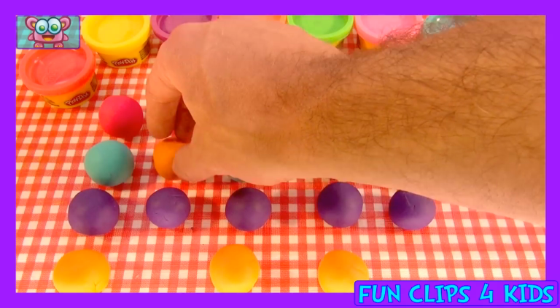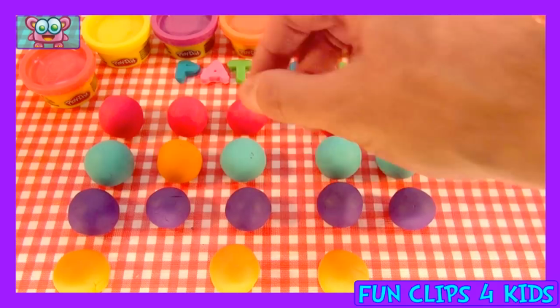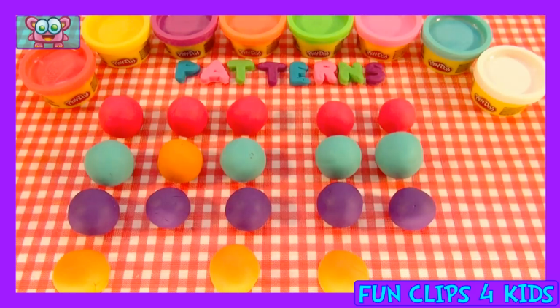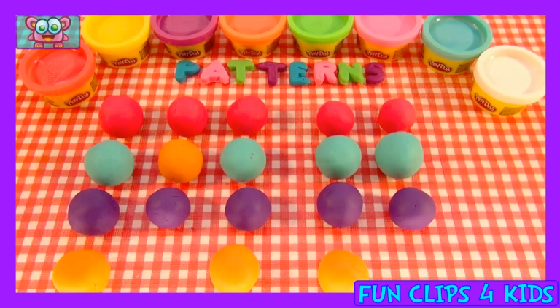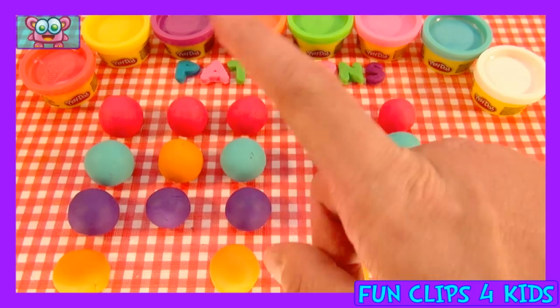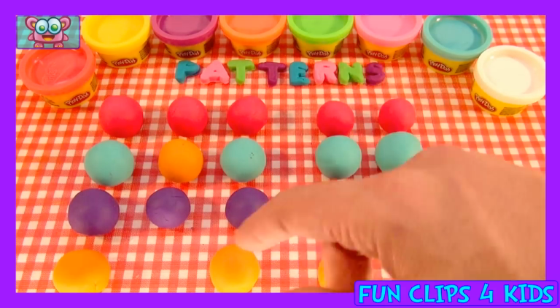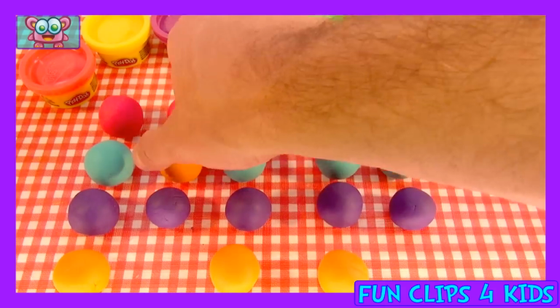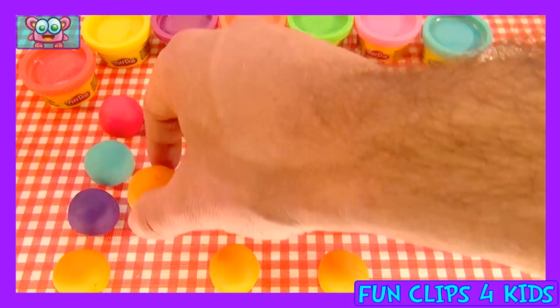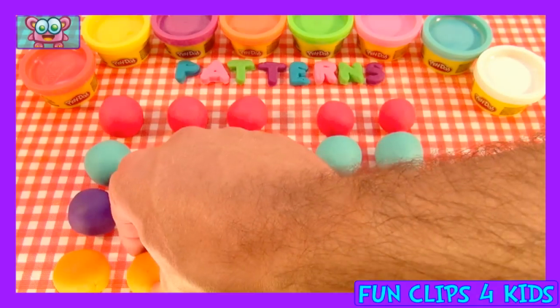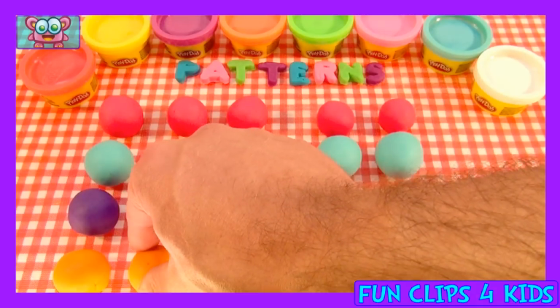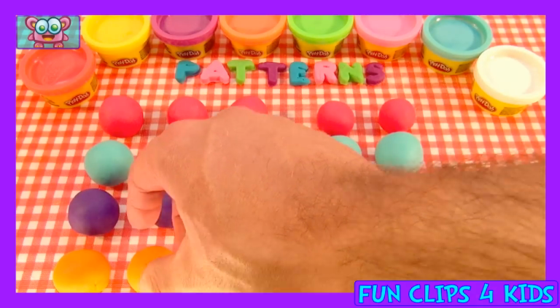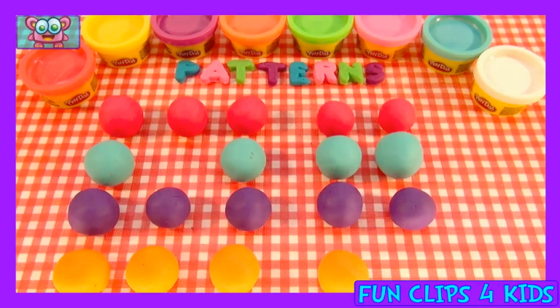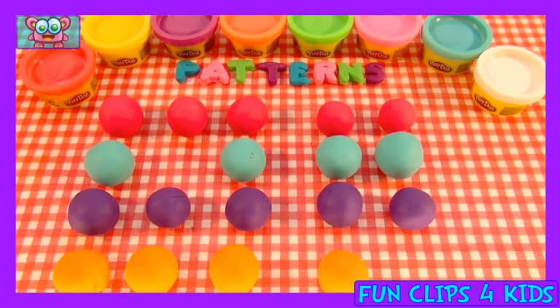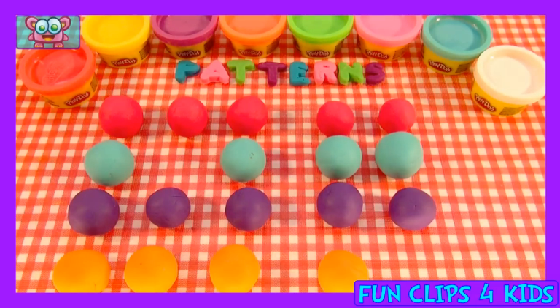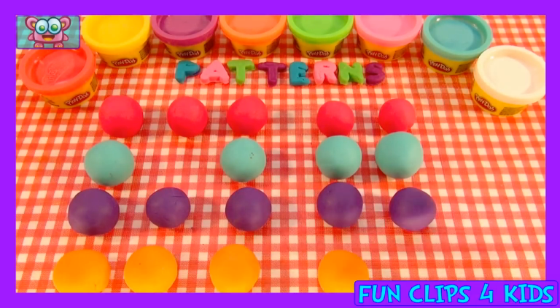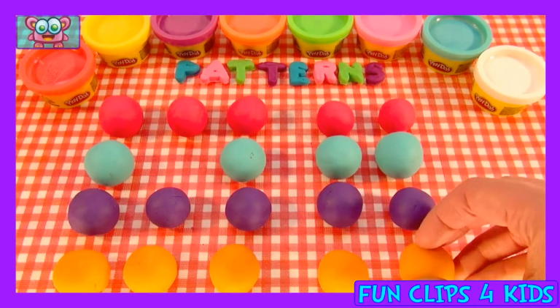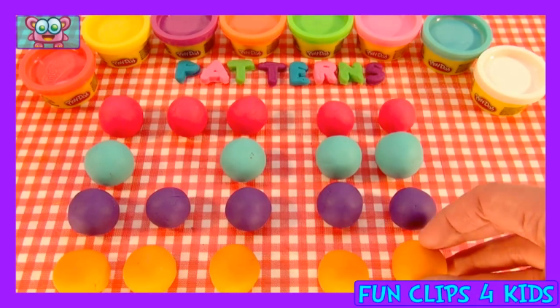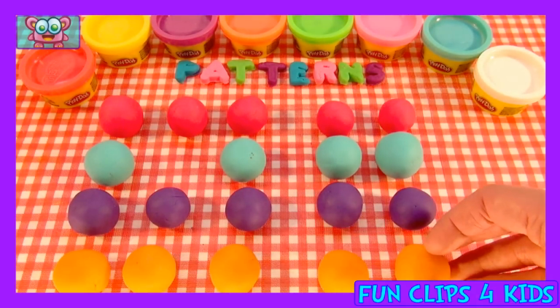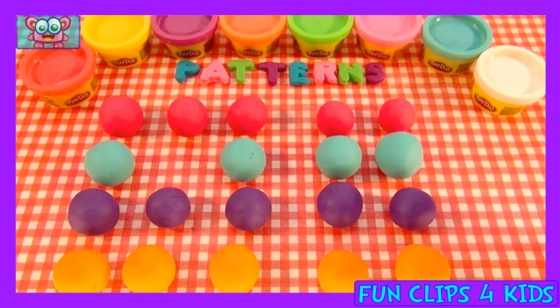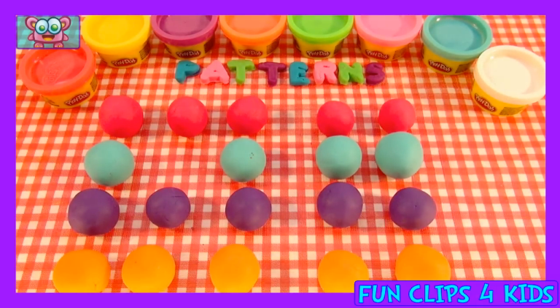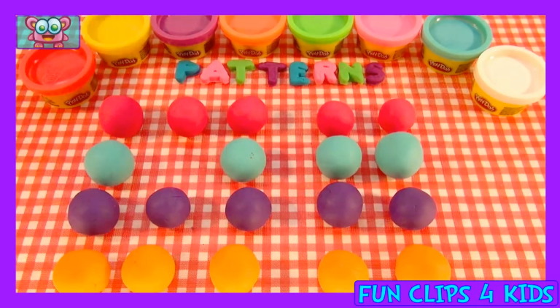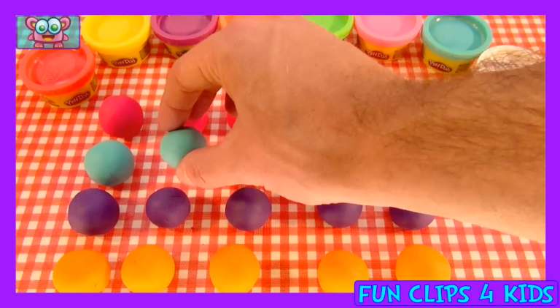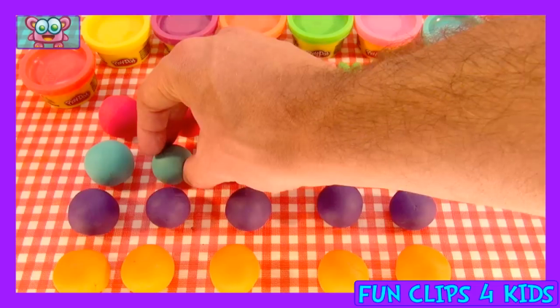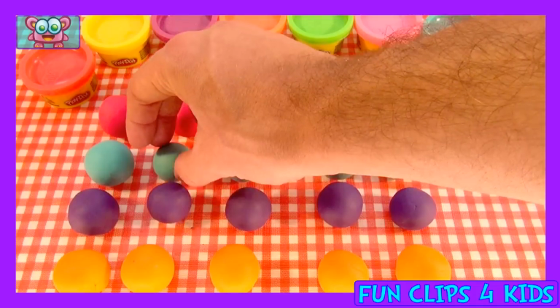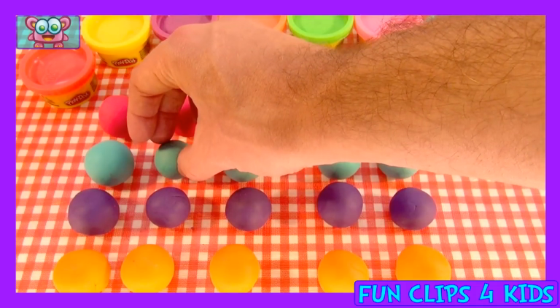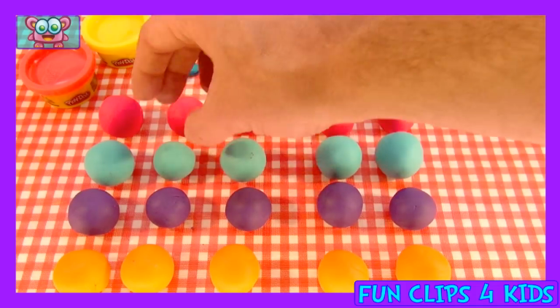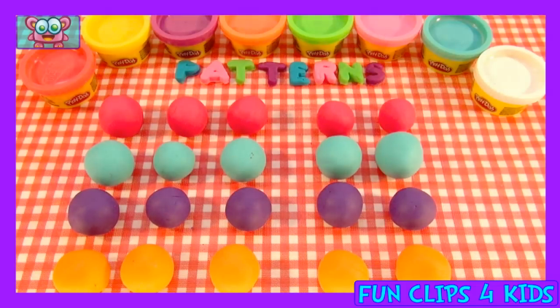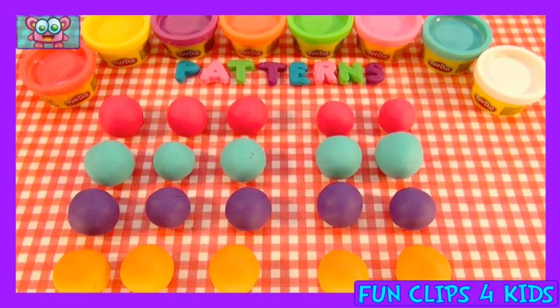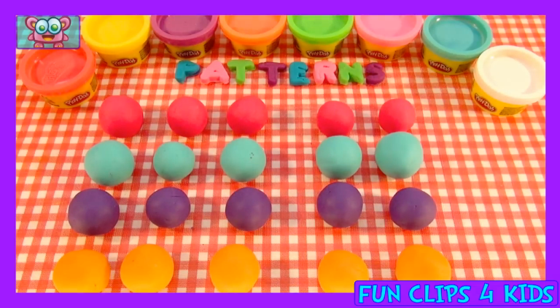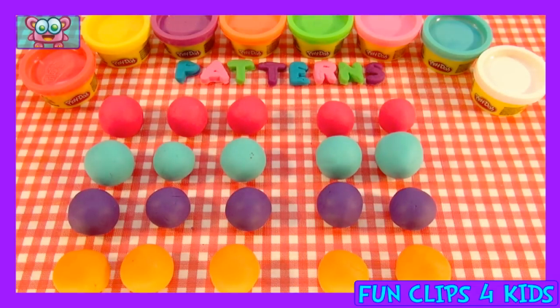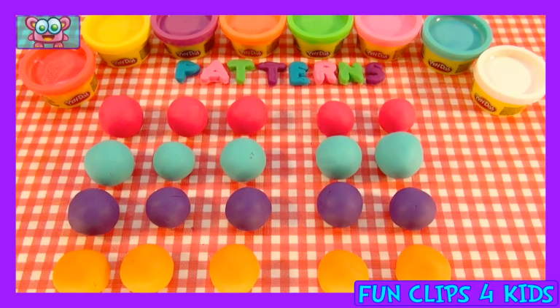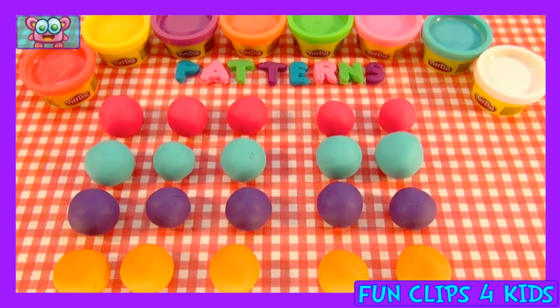Orange — uh-oh. Yes! Belongs over there. And now the patterns are complete.